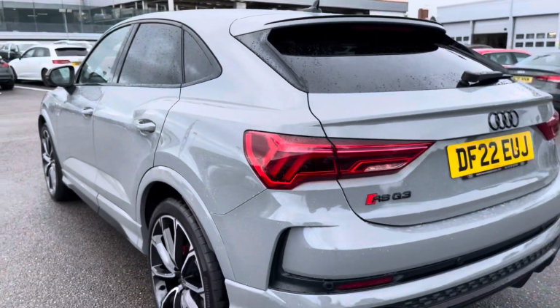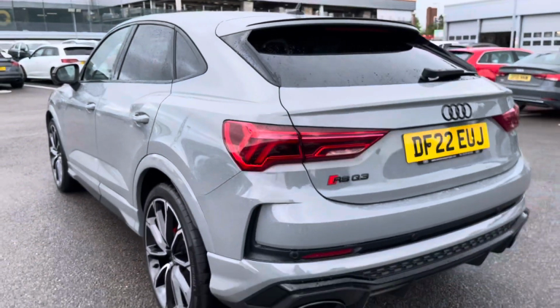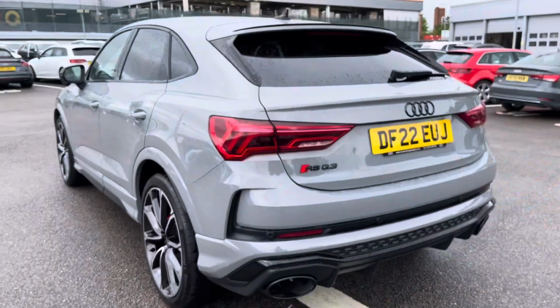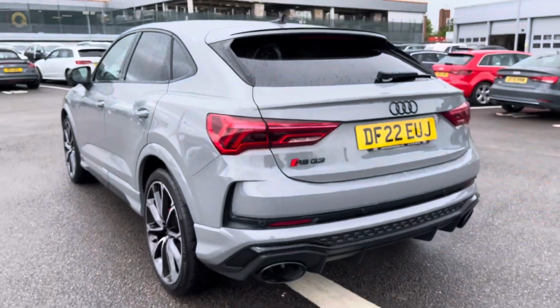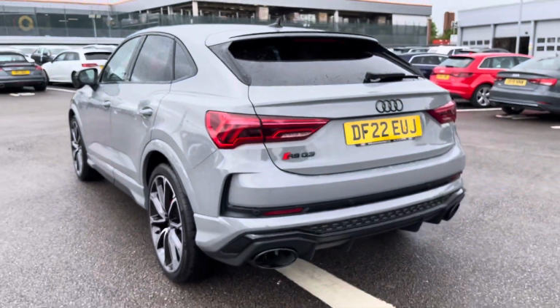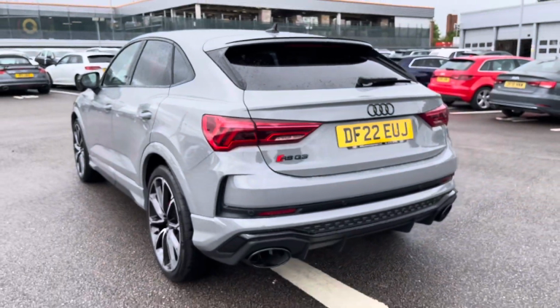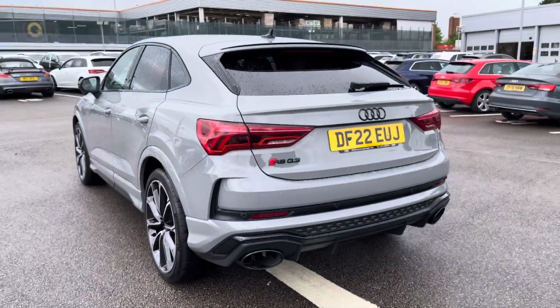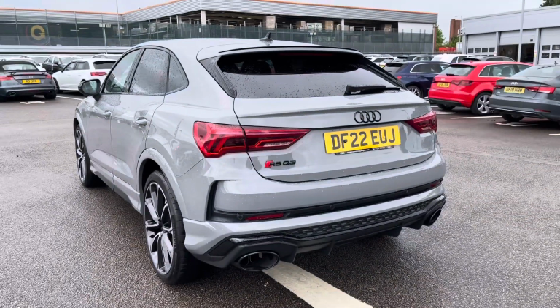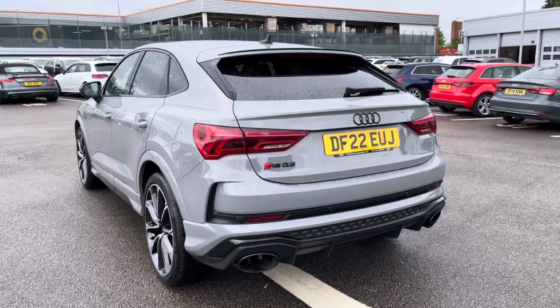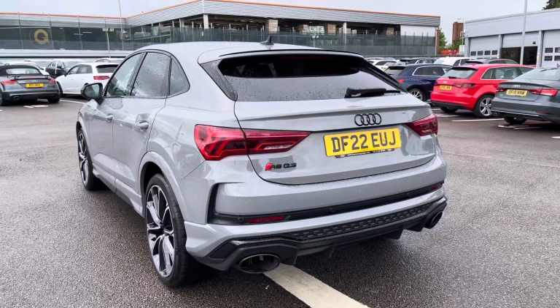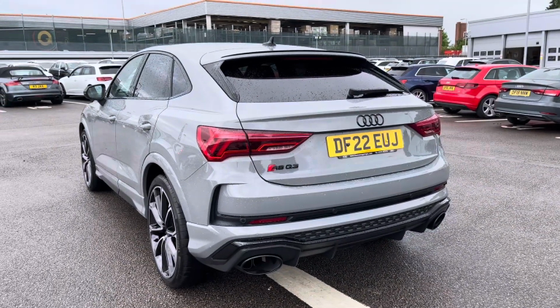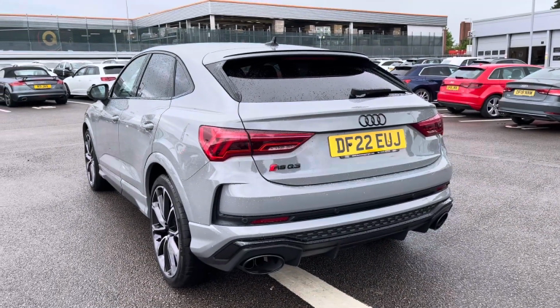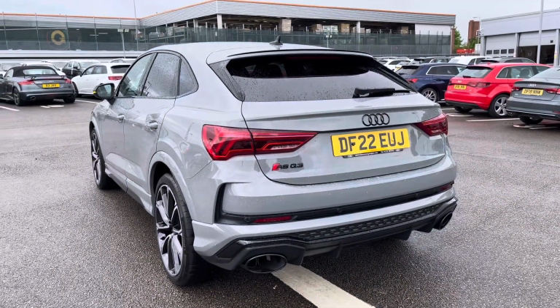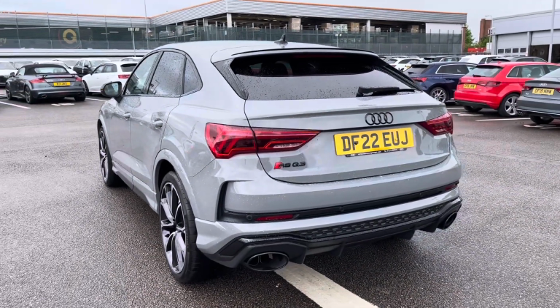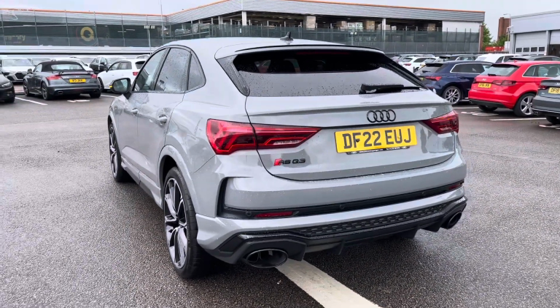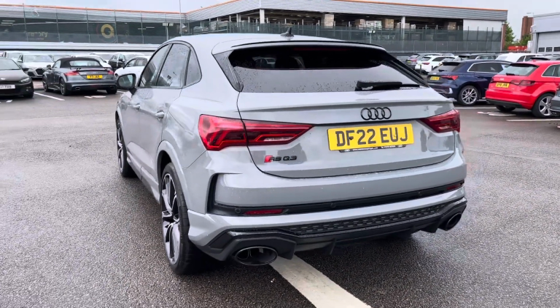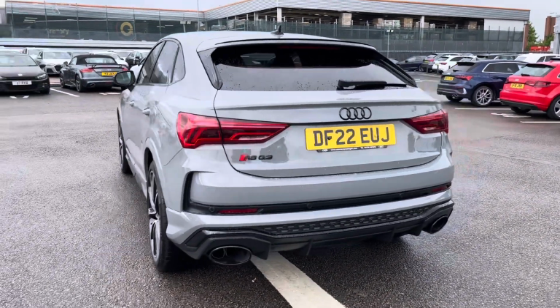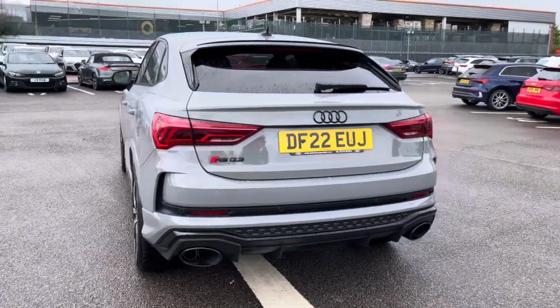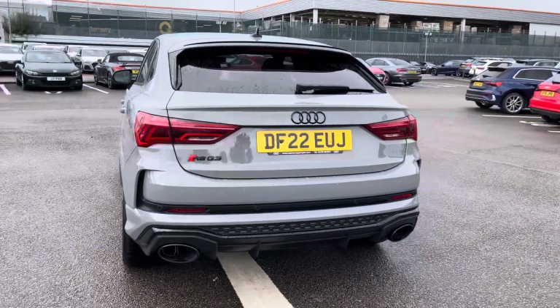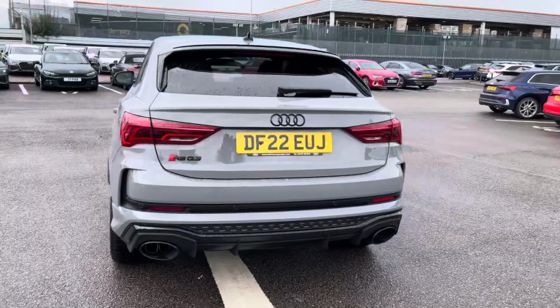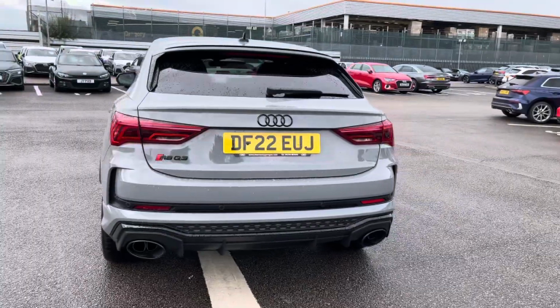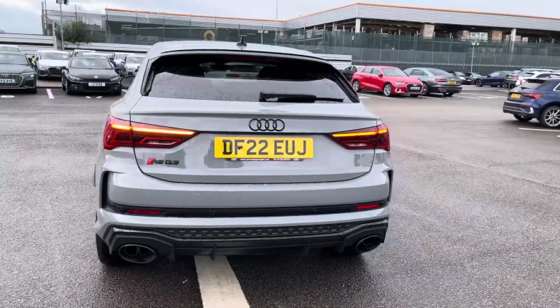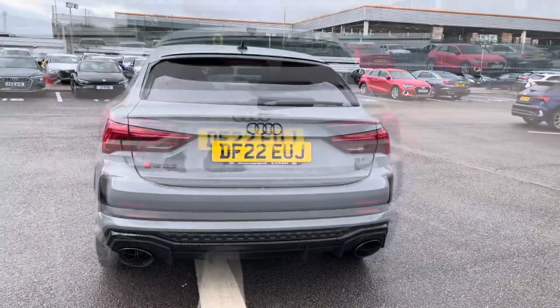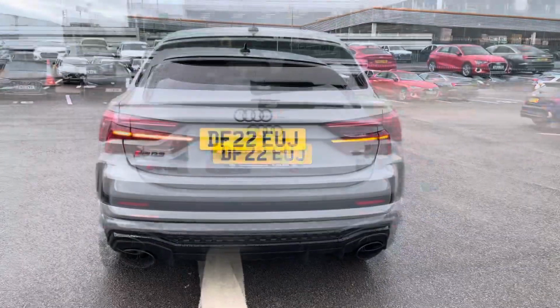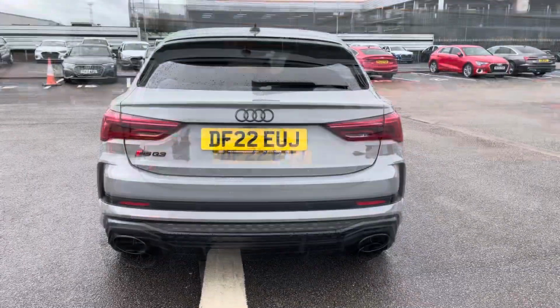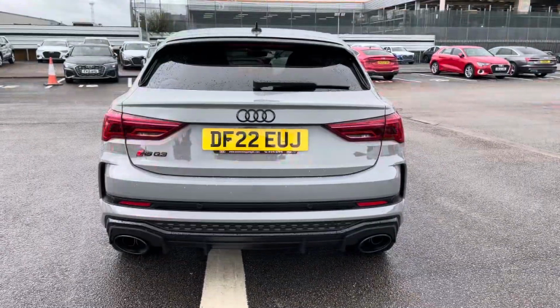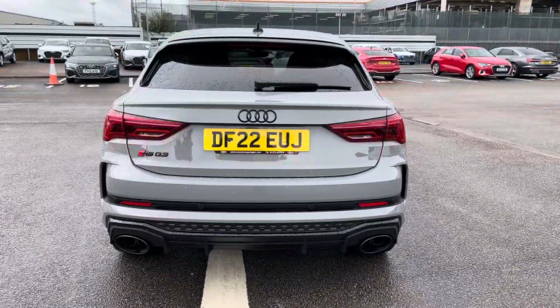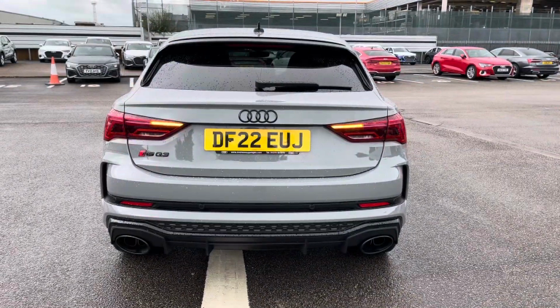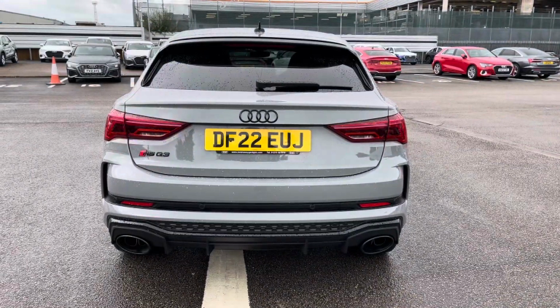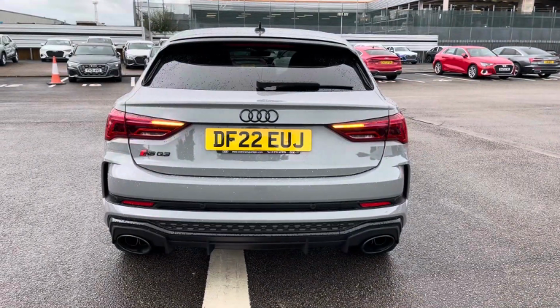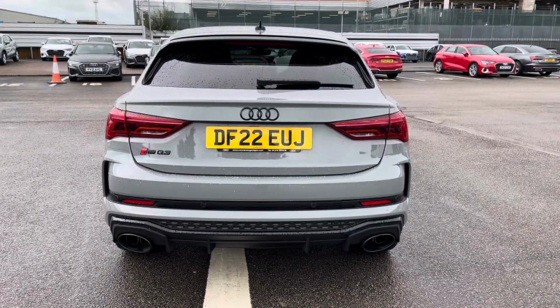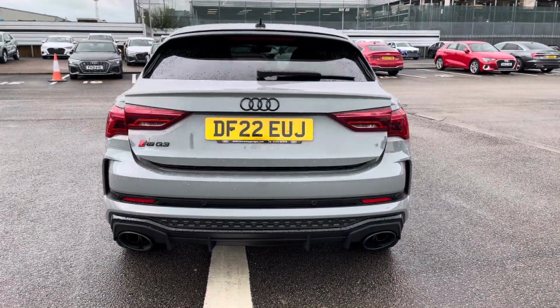Moving on to the rear exterior, we have the LED rear lights with the dynamic indicators, and a double click on the key fob and the boot will electronically open for you.